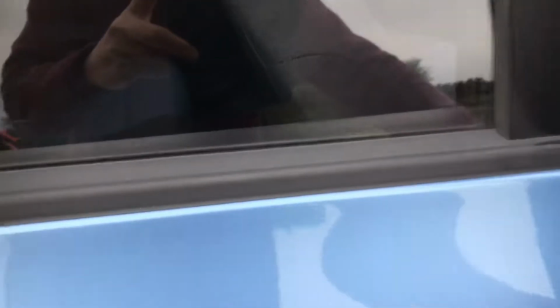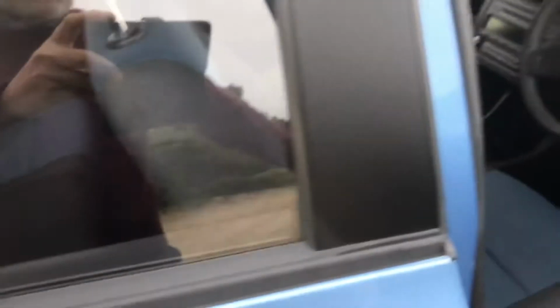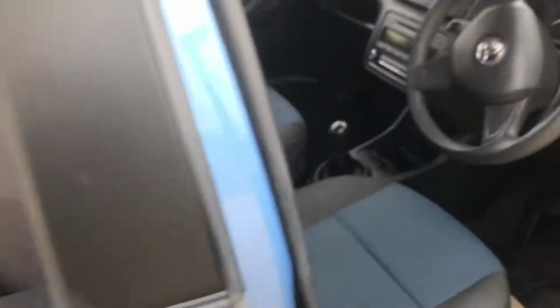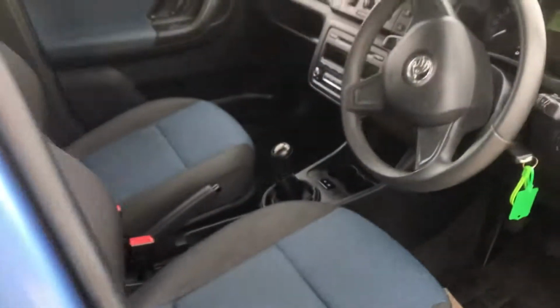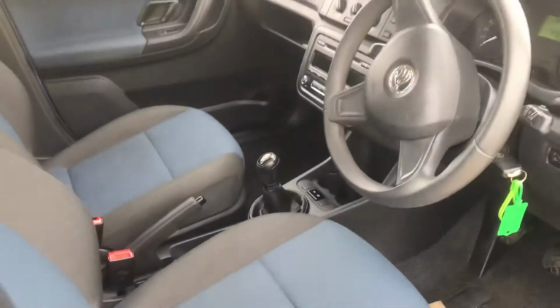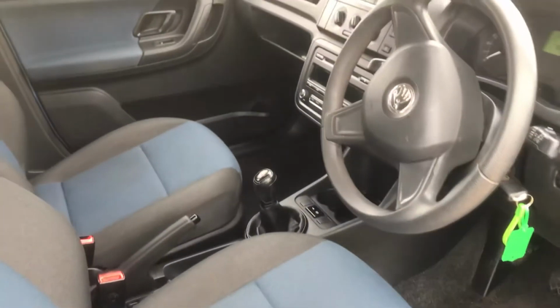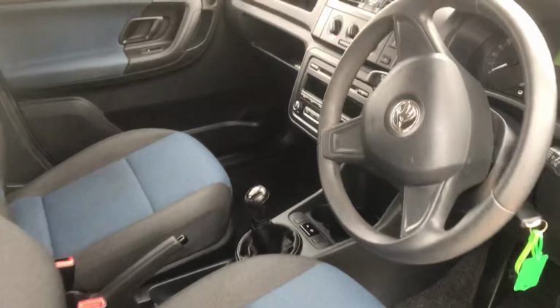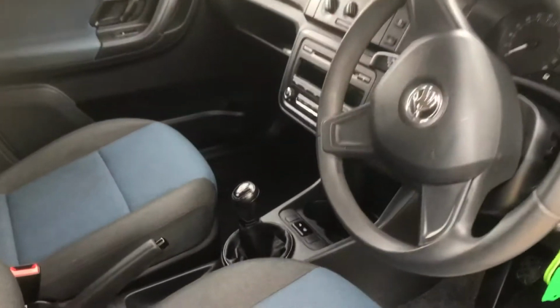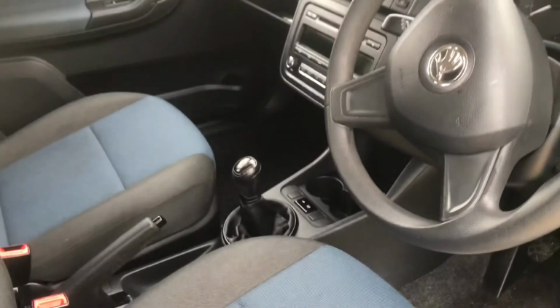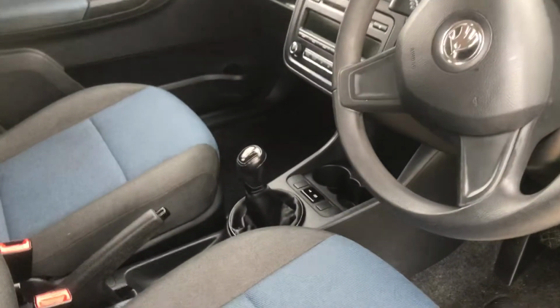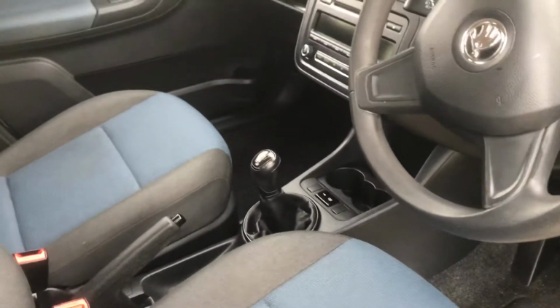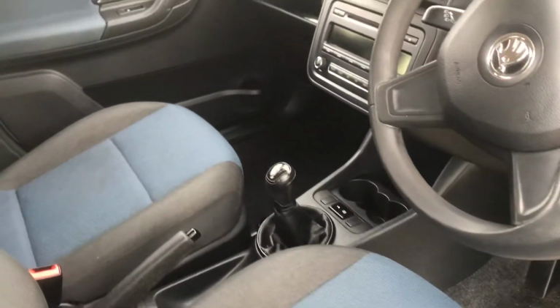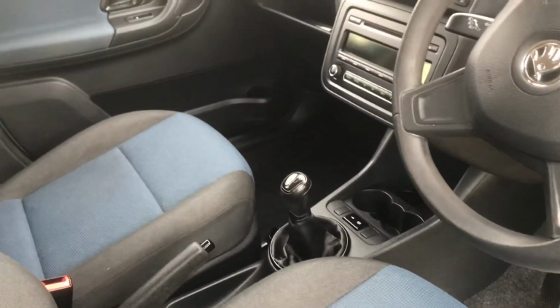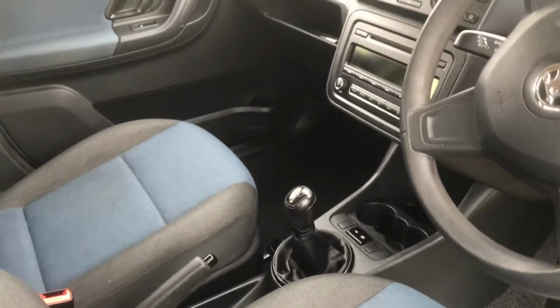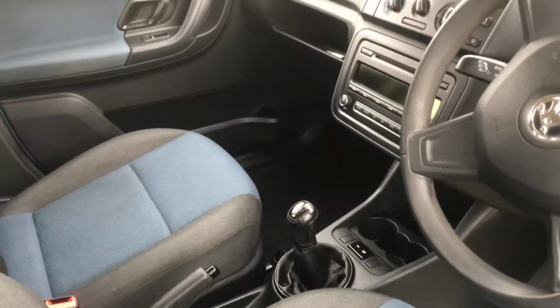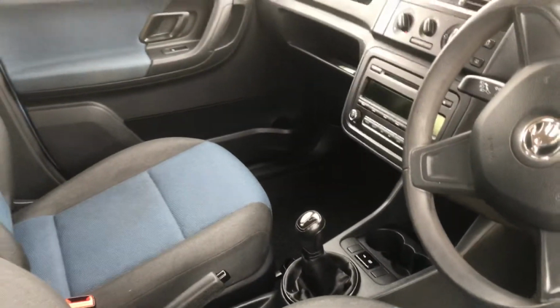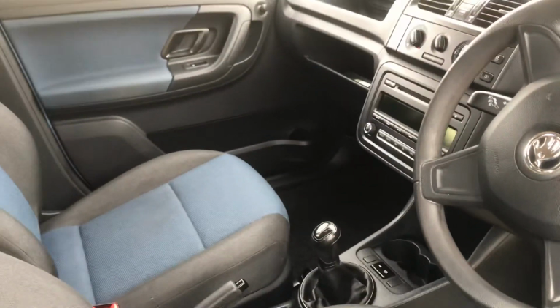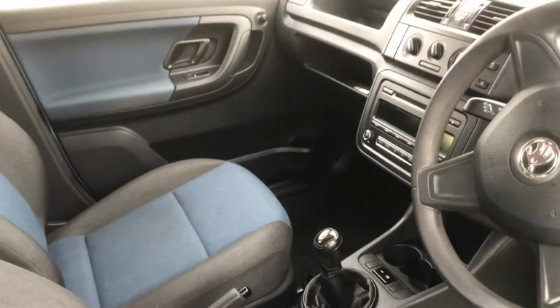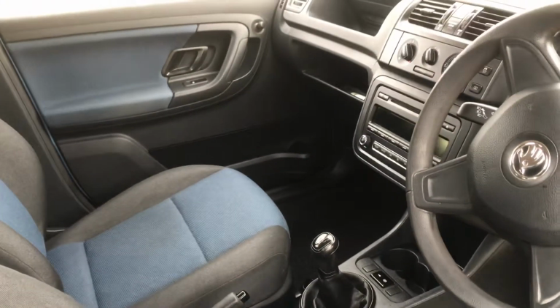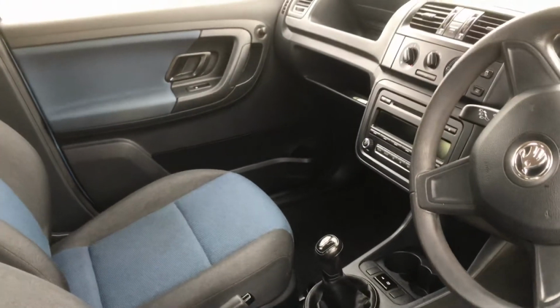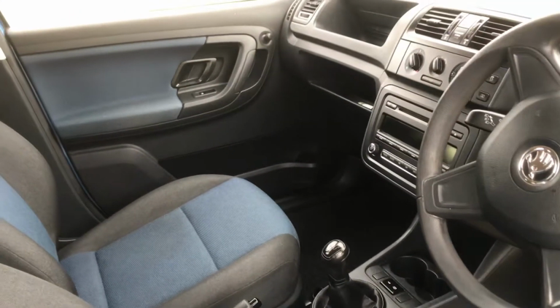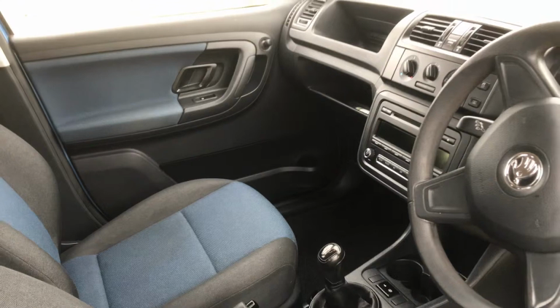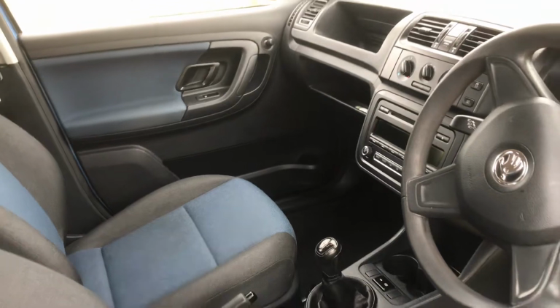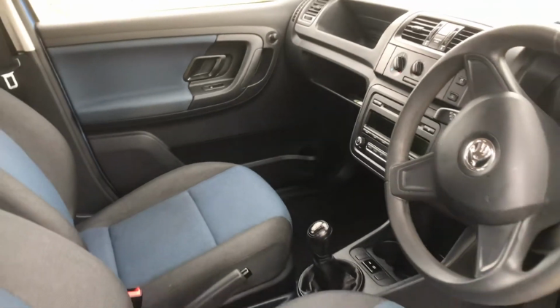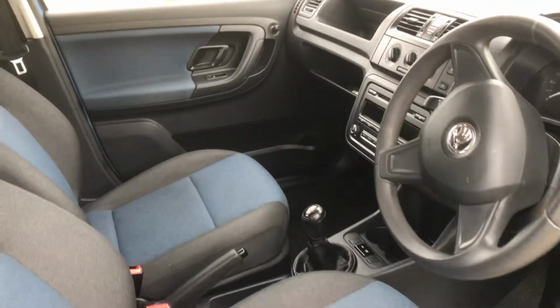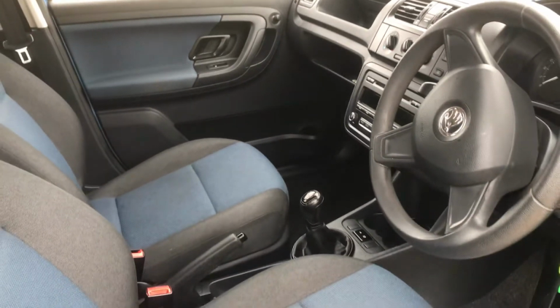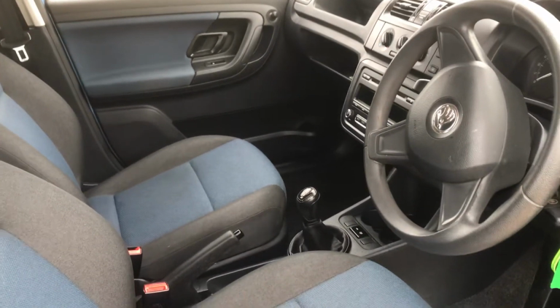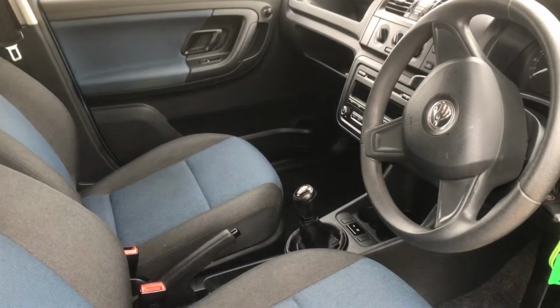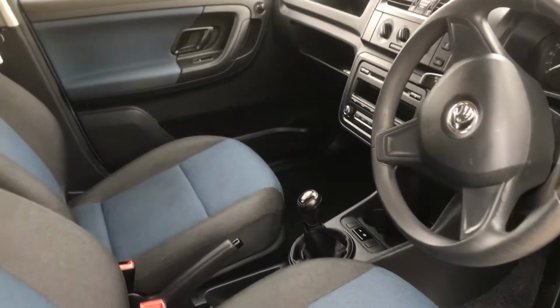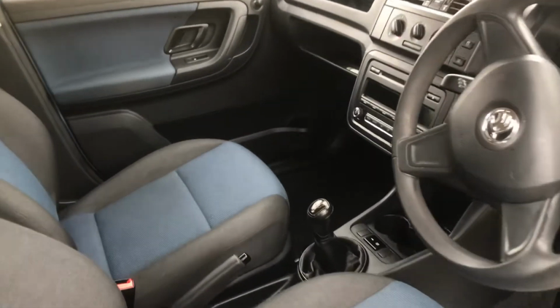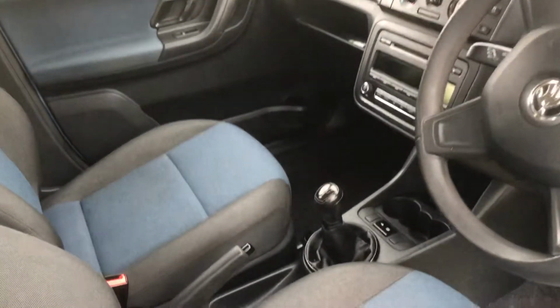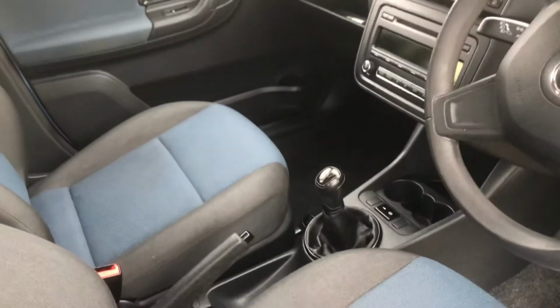This is the S model — it's the lead-in model, so it doesn't have air conditioning, I would just point that out. It has electric windows but no air conditioning. Radio, CD.